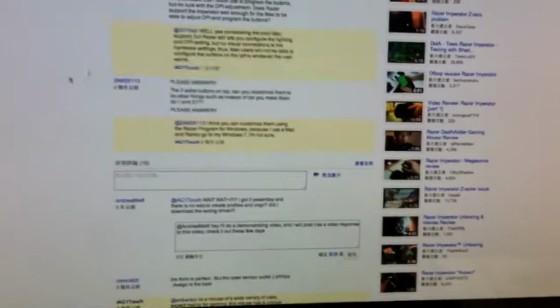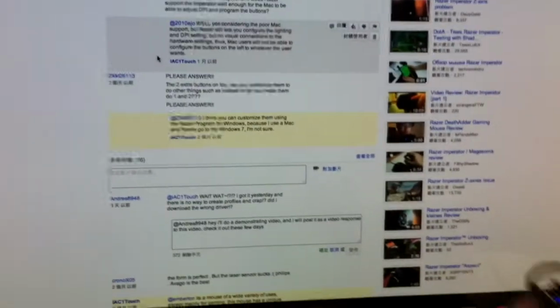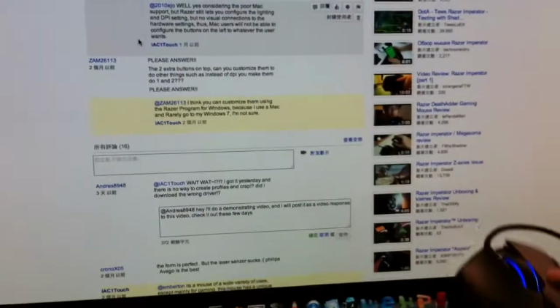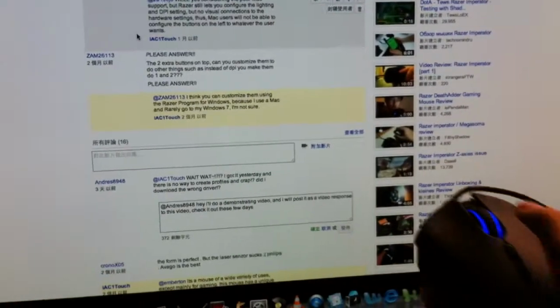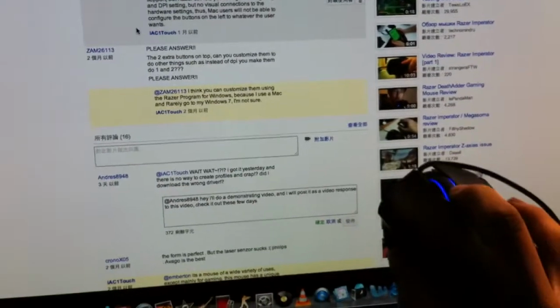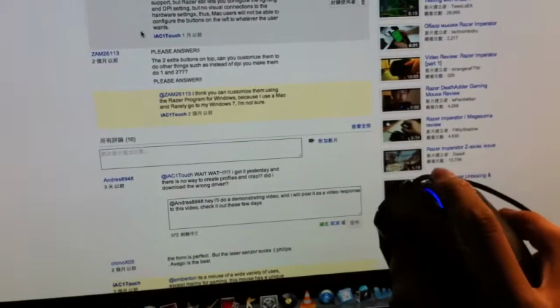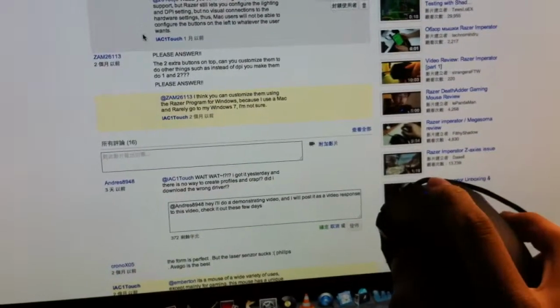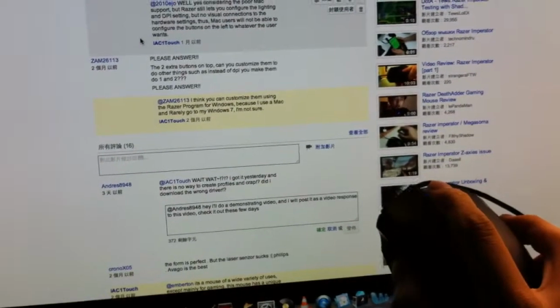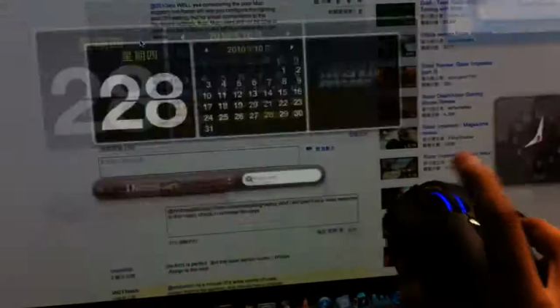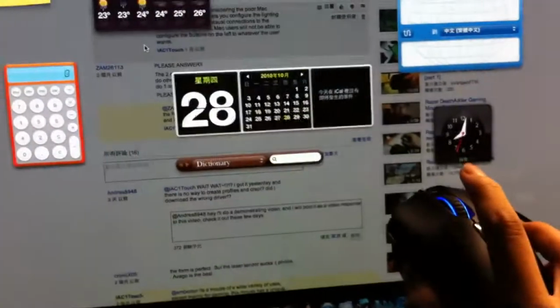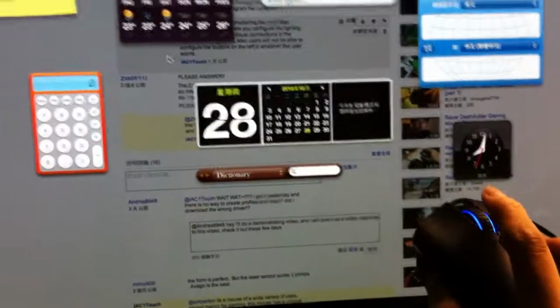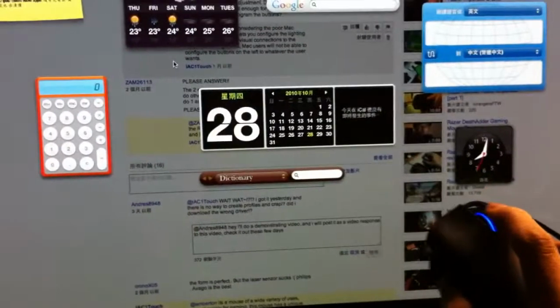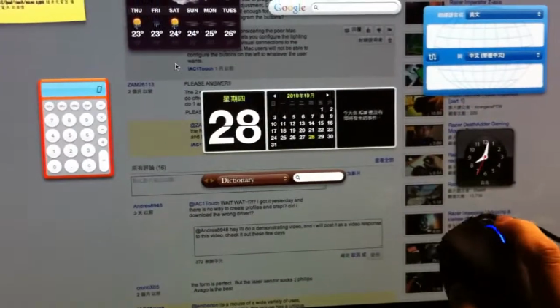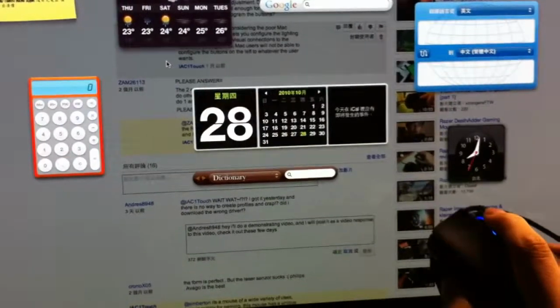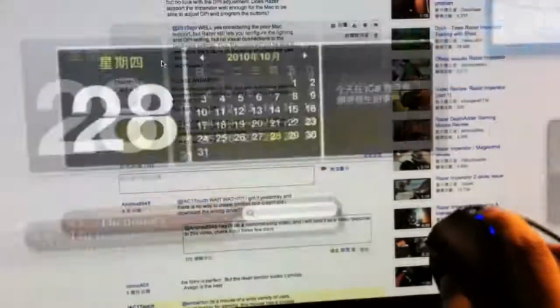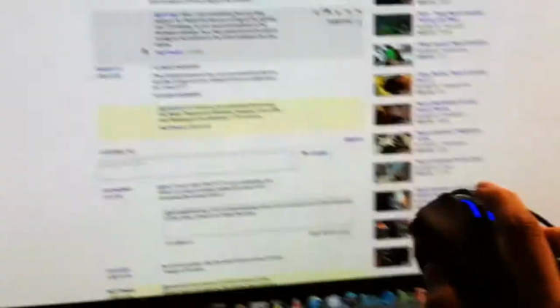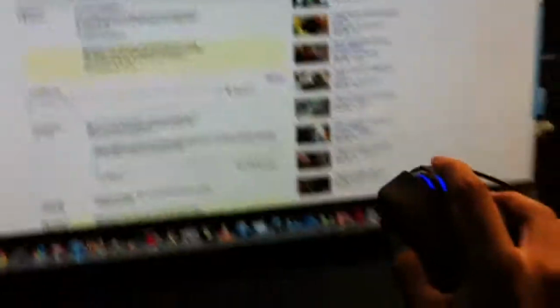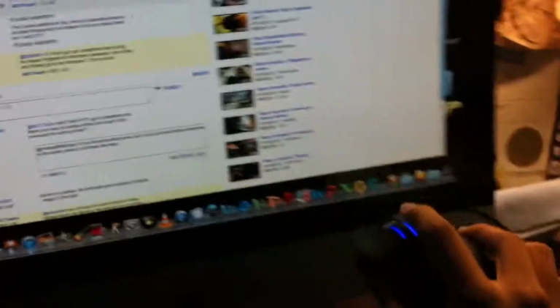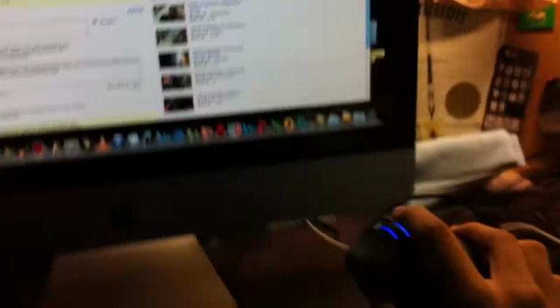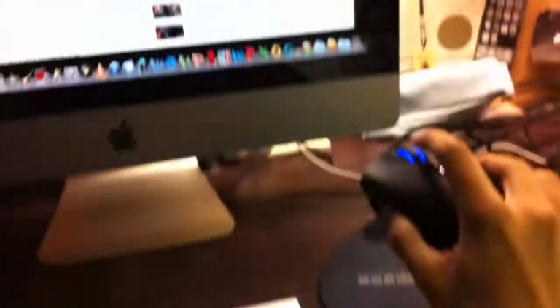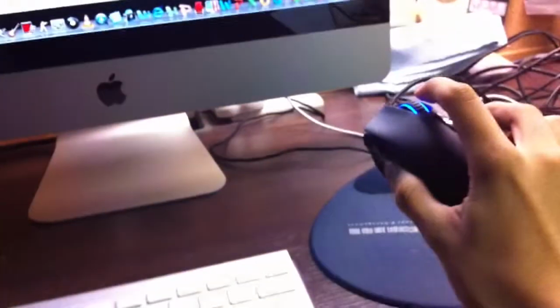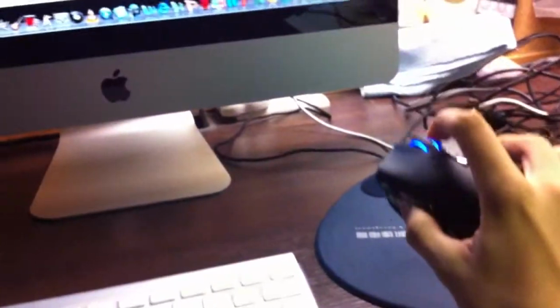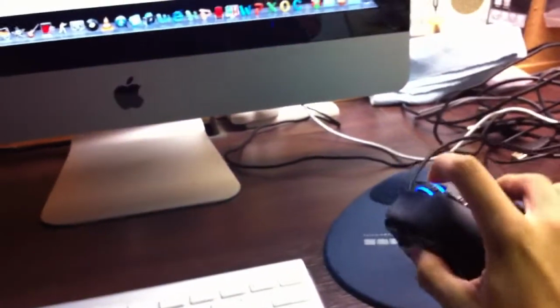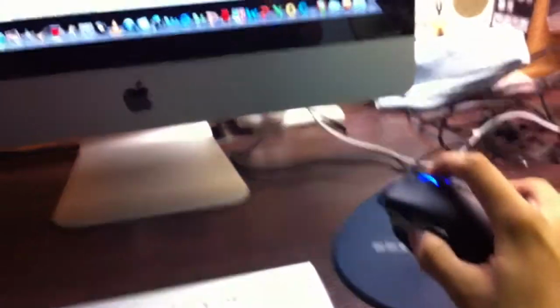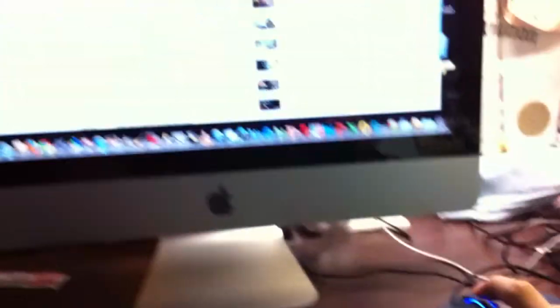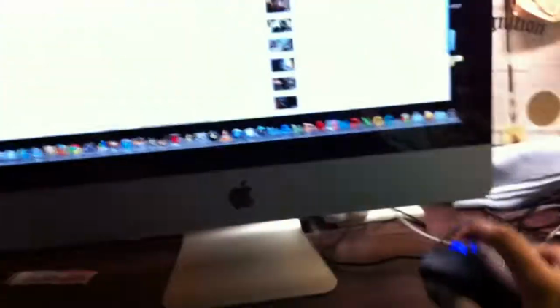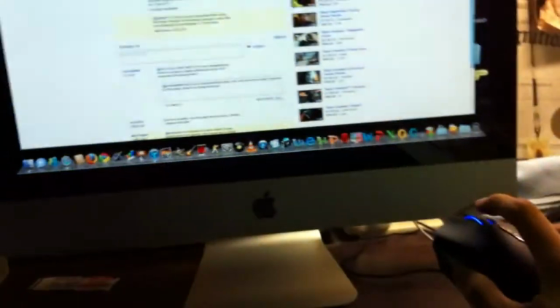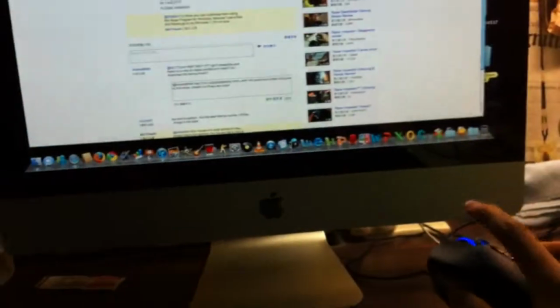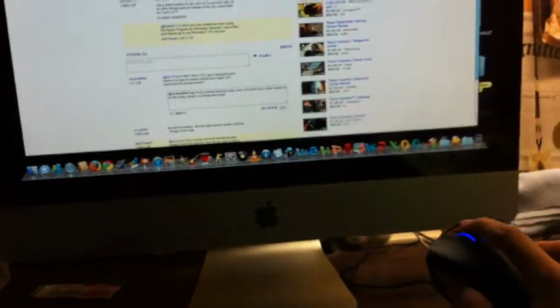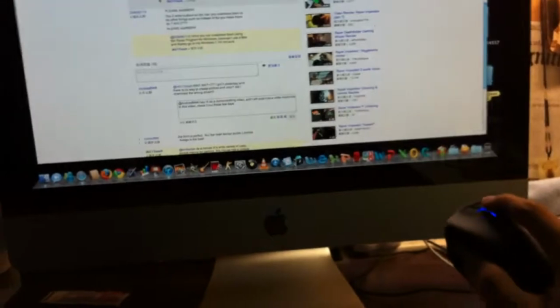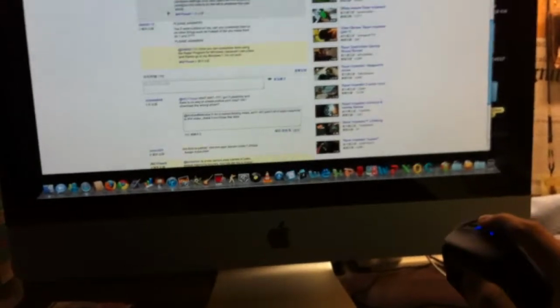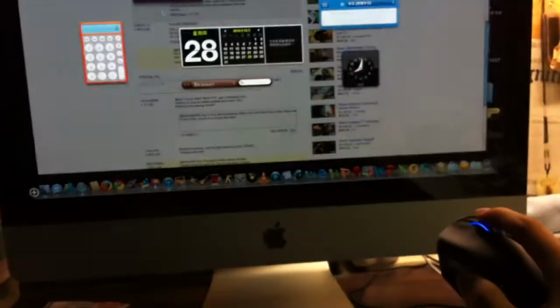If you press this button right here, it goes to the dashboard. Press it — so you guys can see it's connected to the Mac. Press it again.